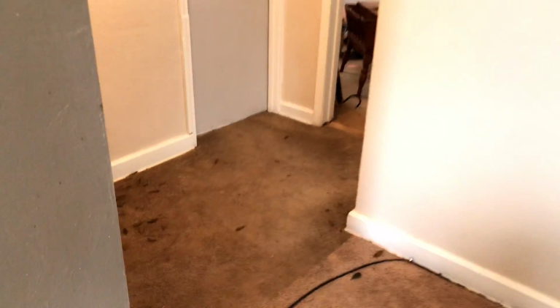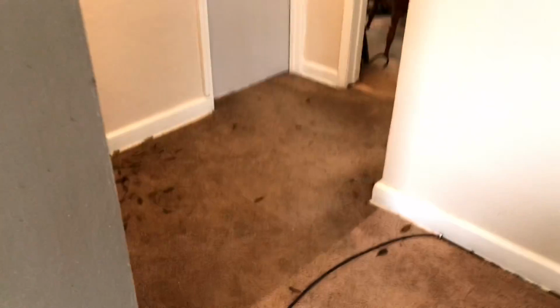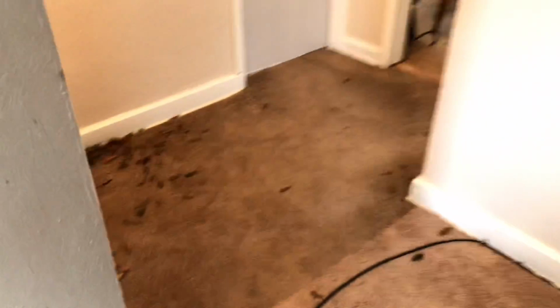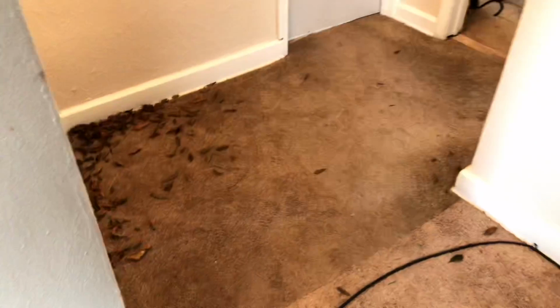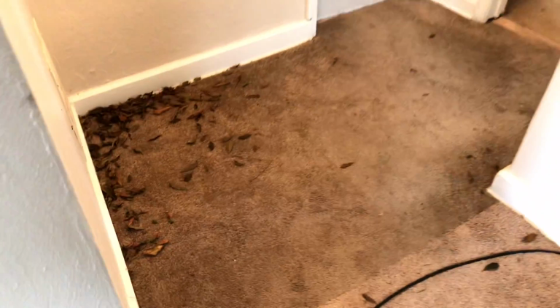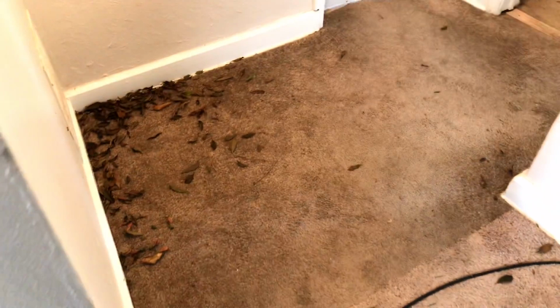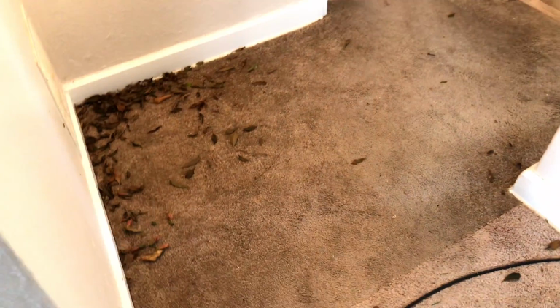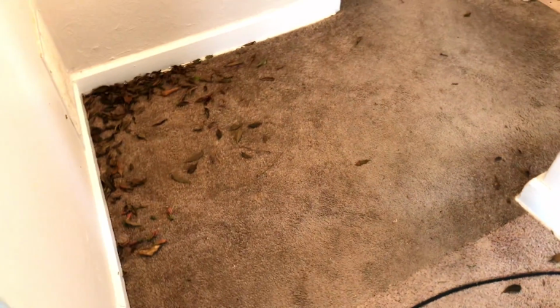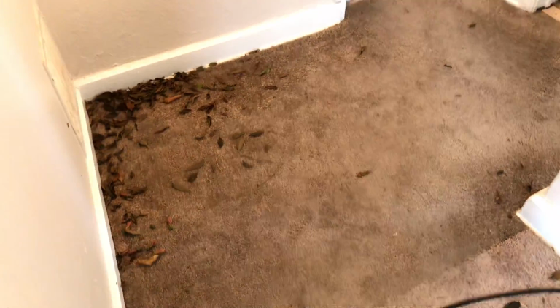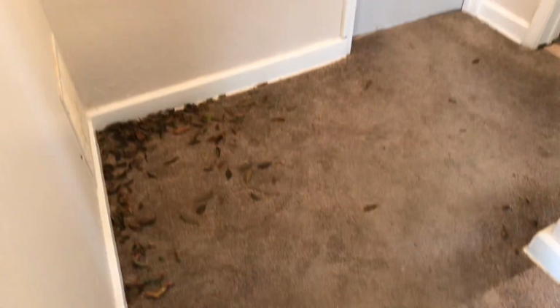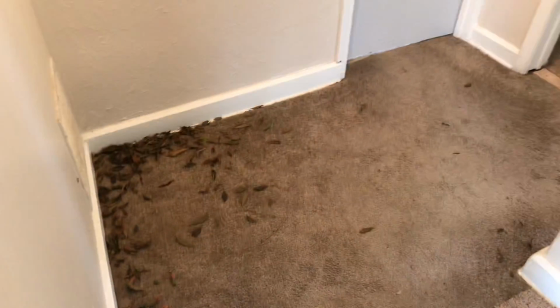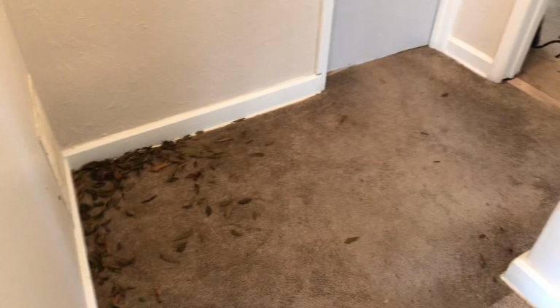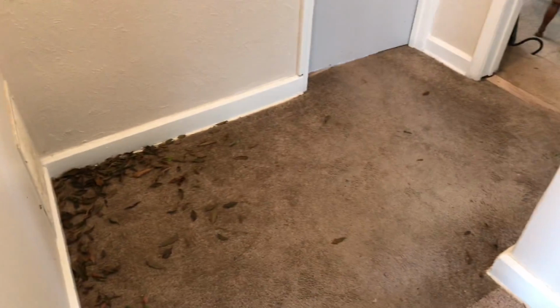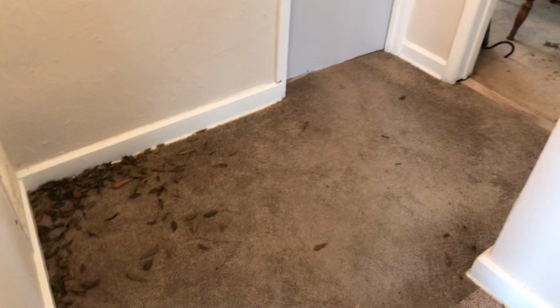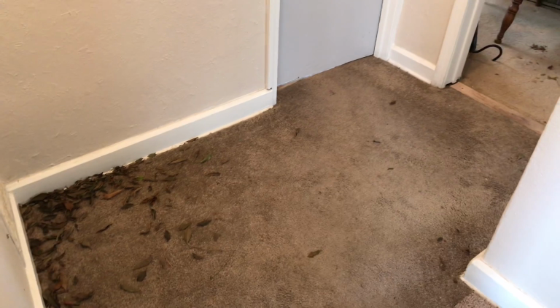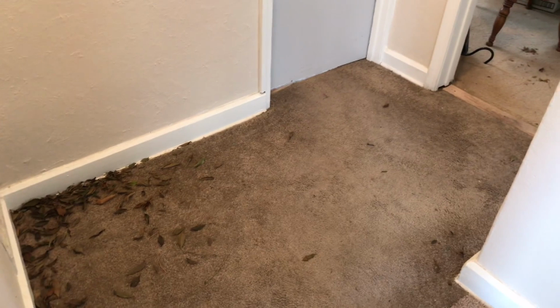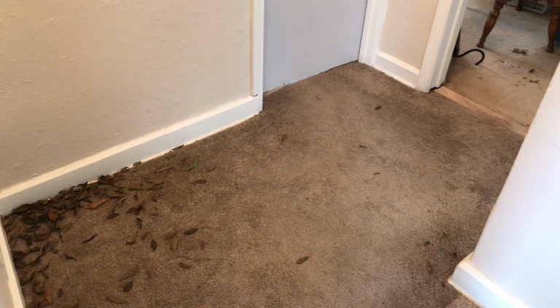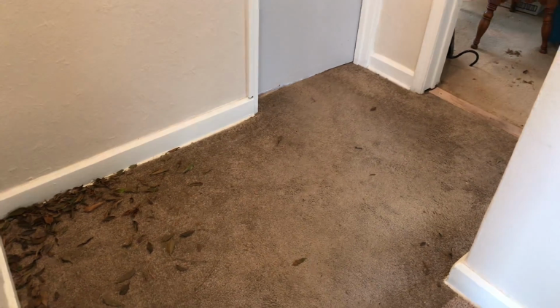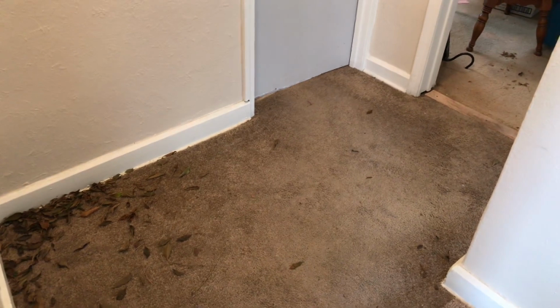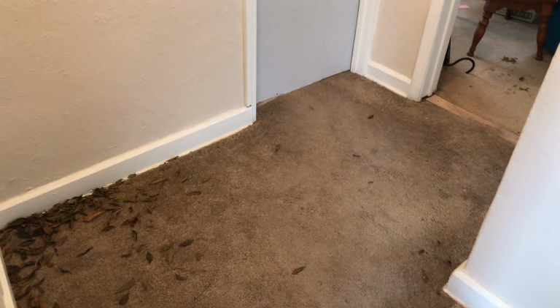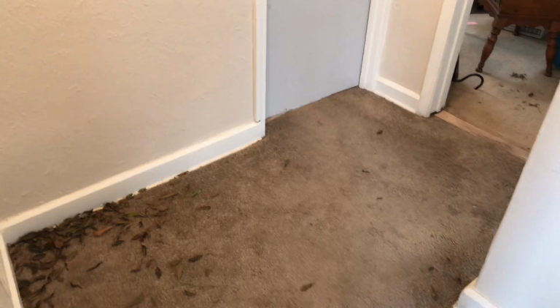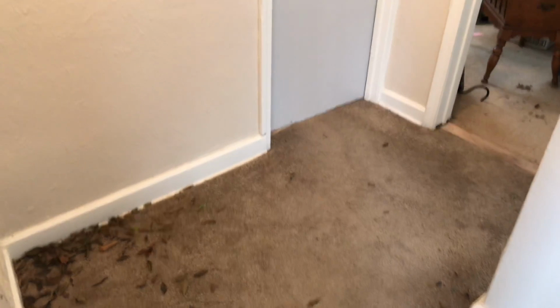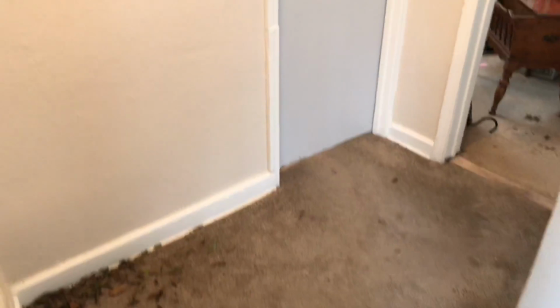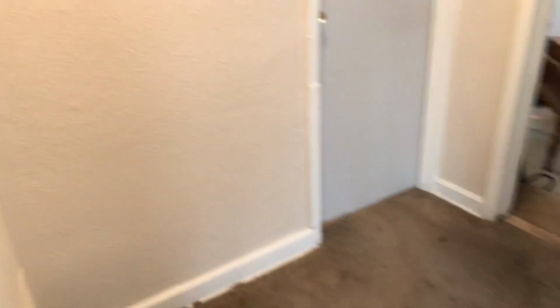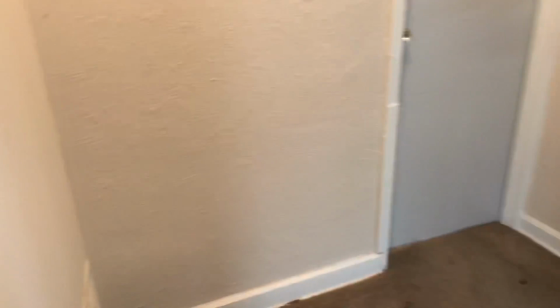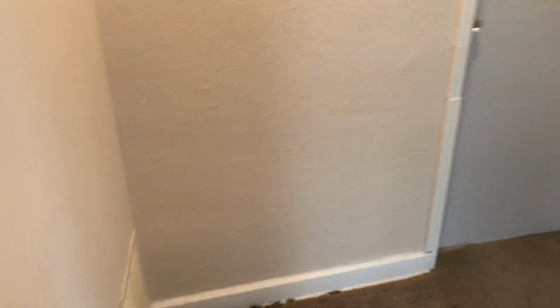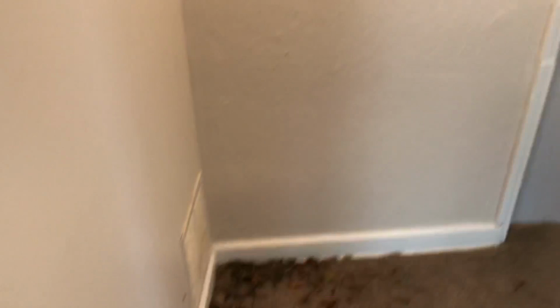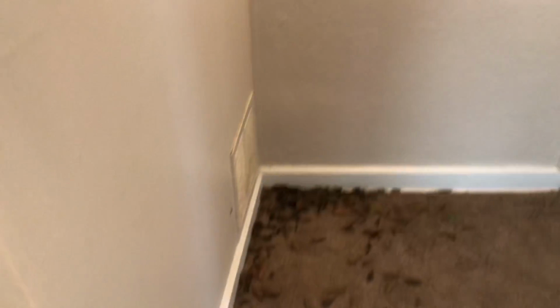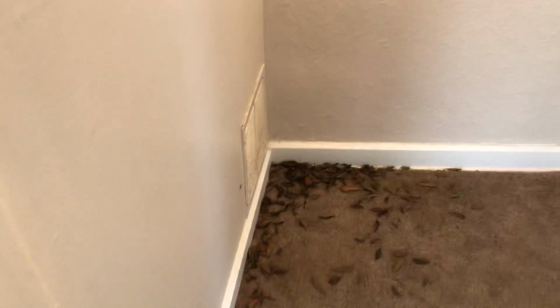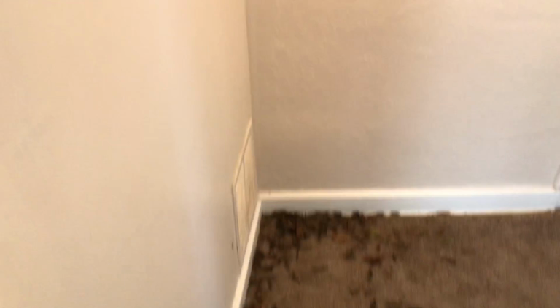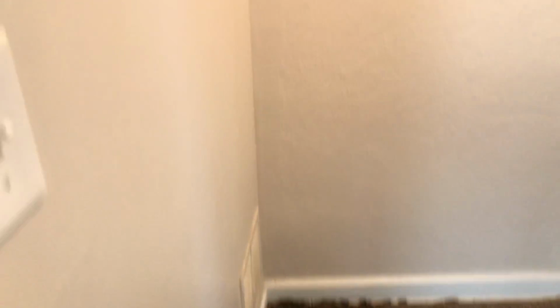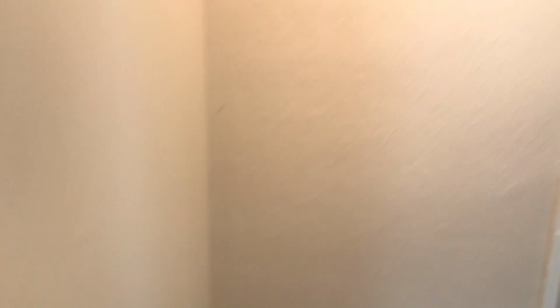The hallway carpet was left badly stained. The walls need a complete paint job.